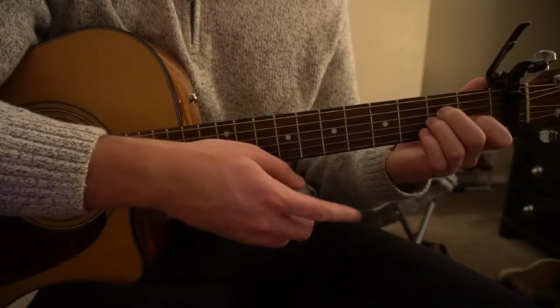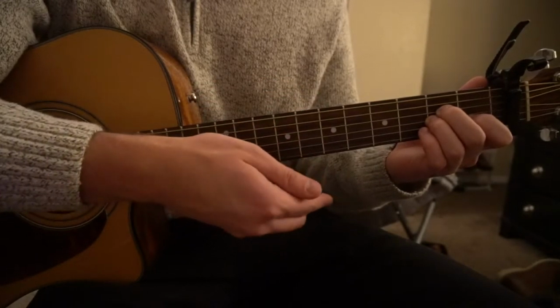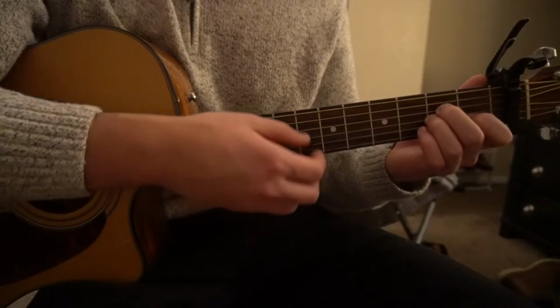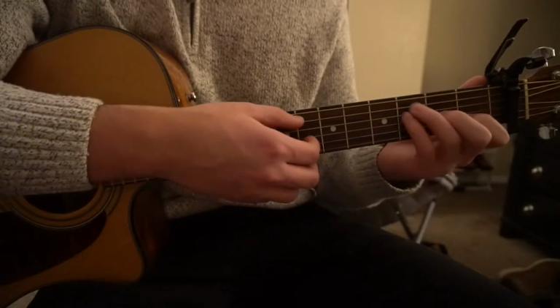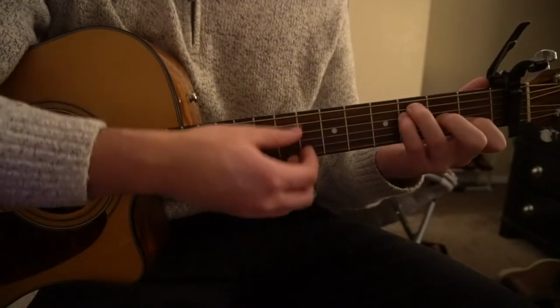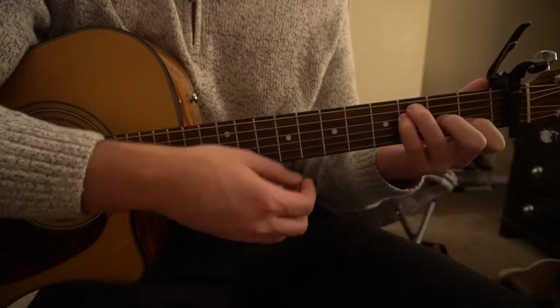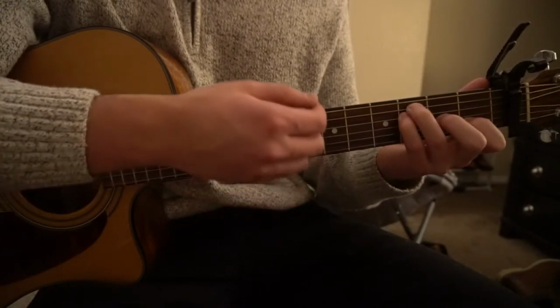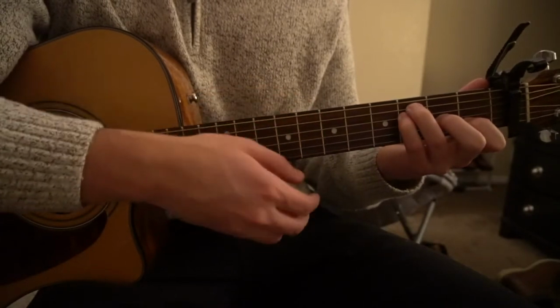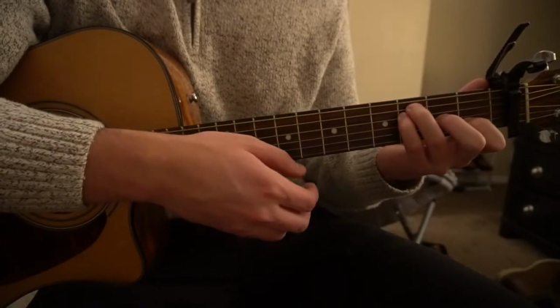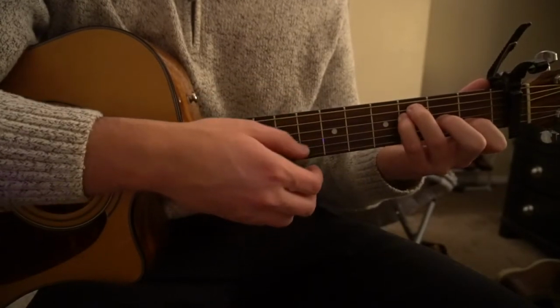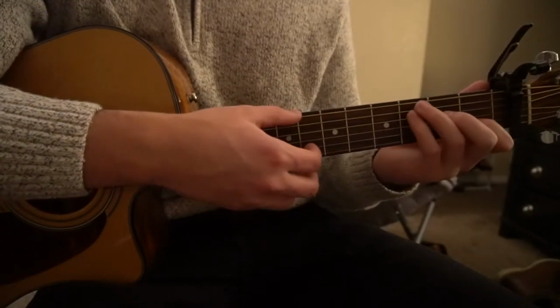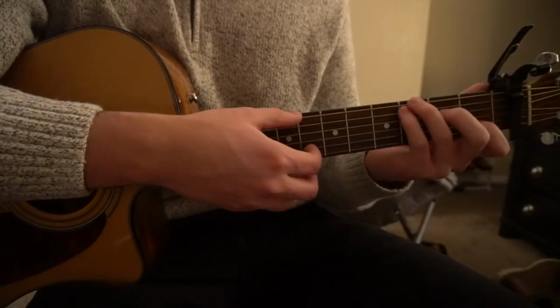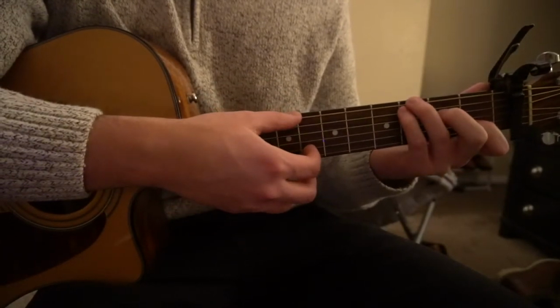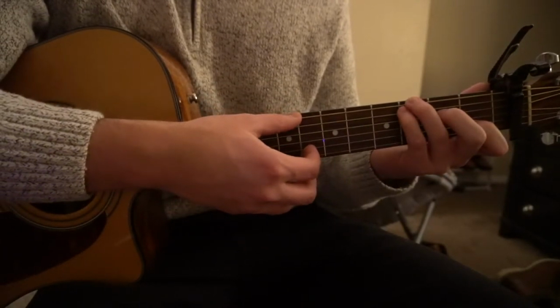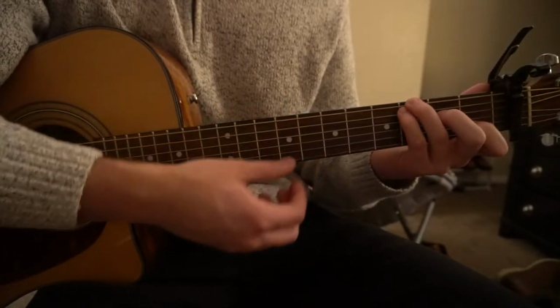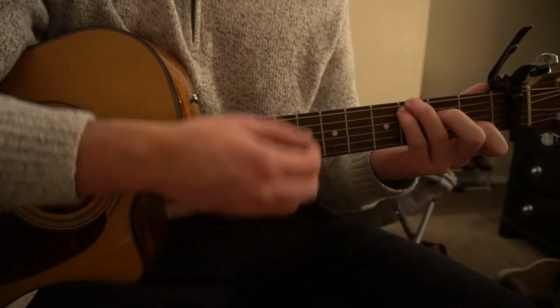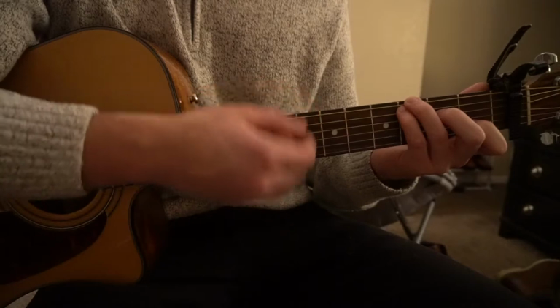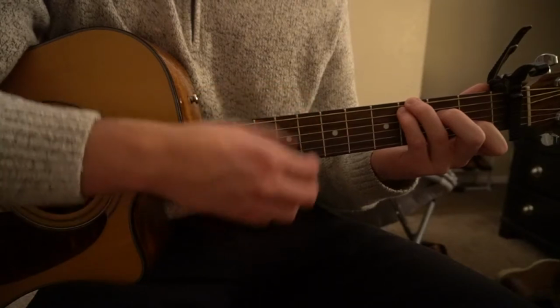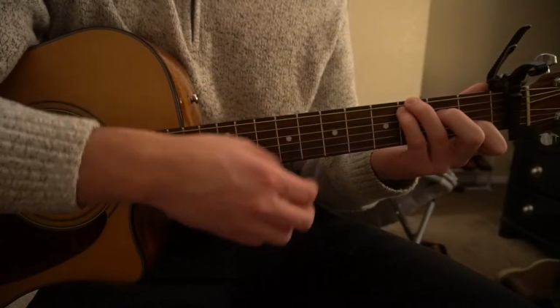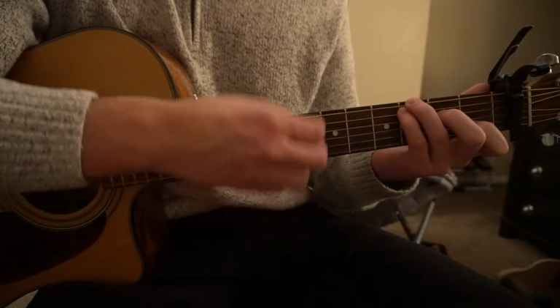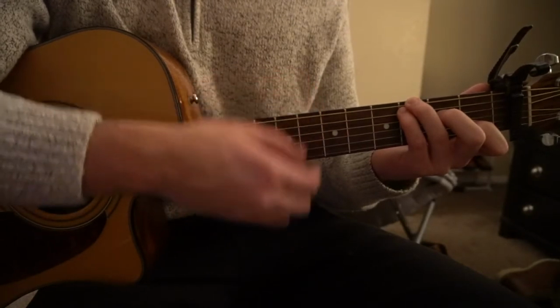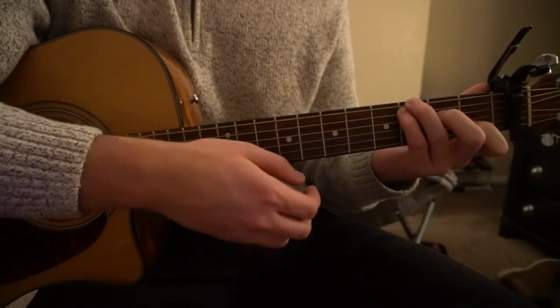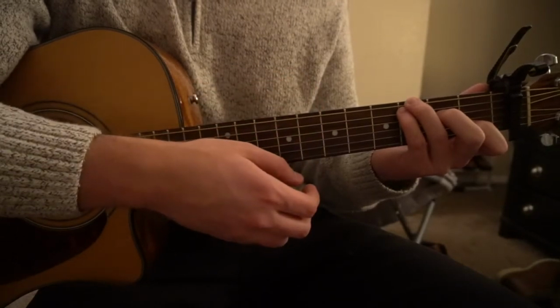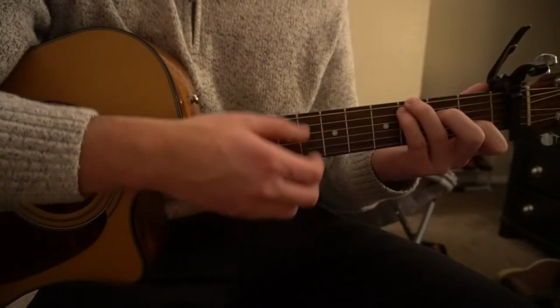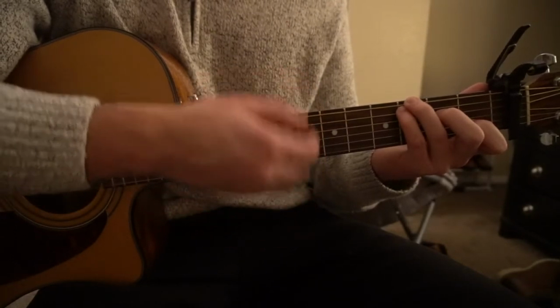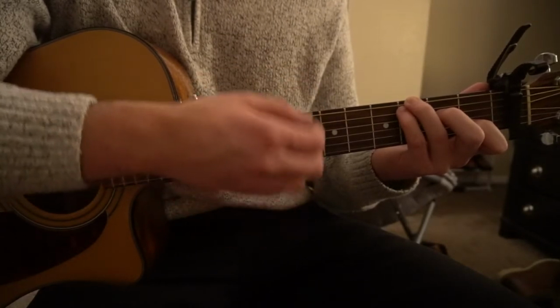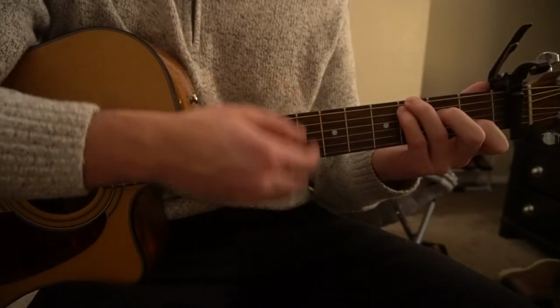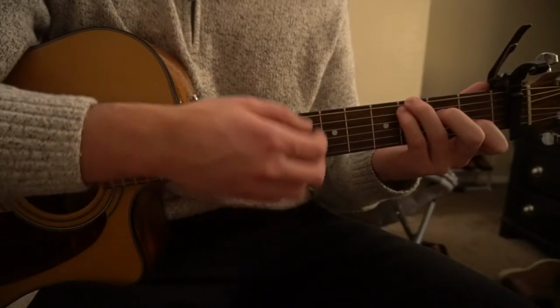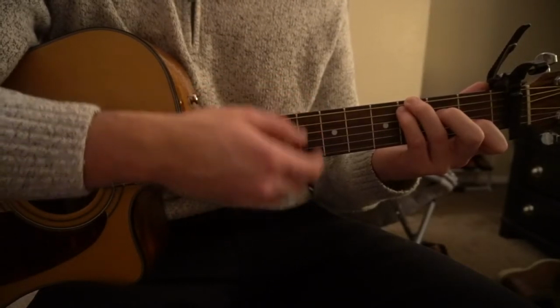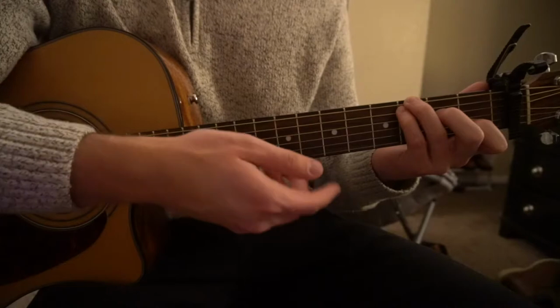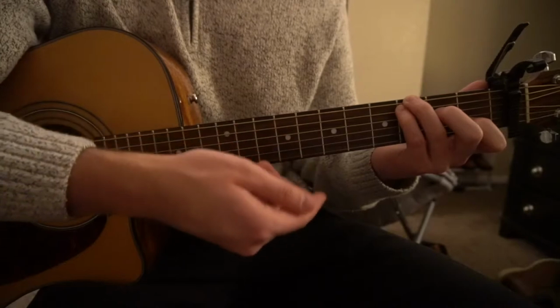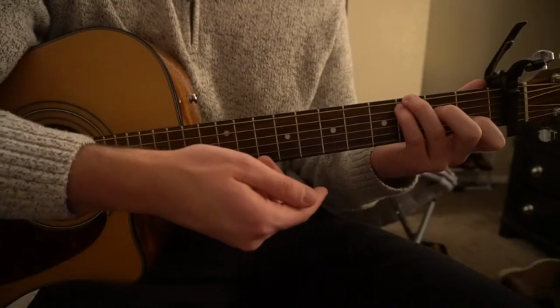Switch to our F chord: down, down. Then to our C root G: down, down, up, up, down — and continue down, down, down.